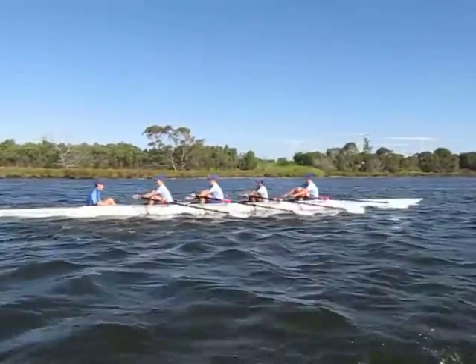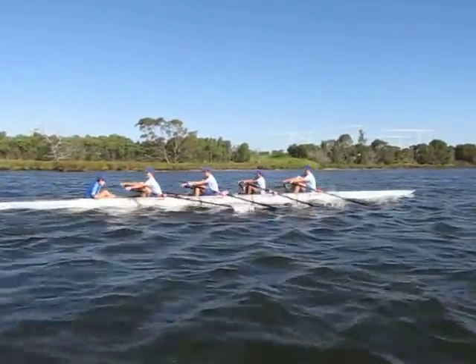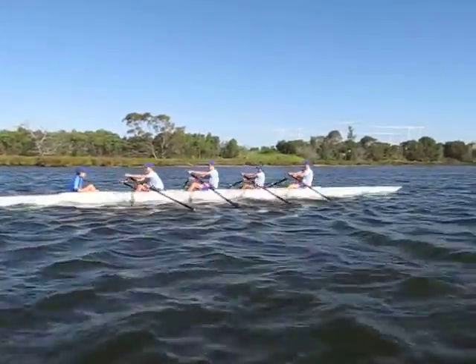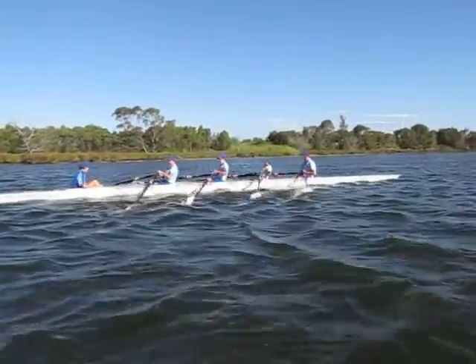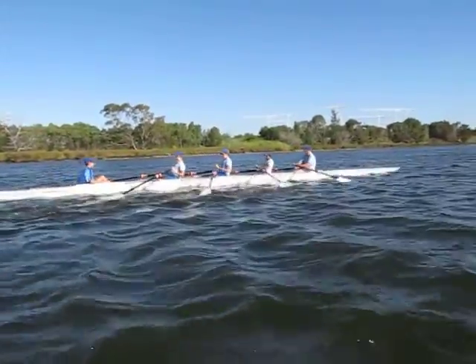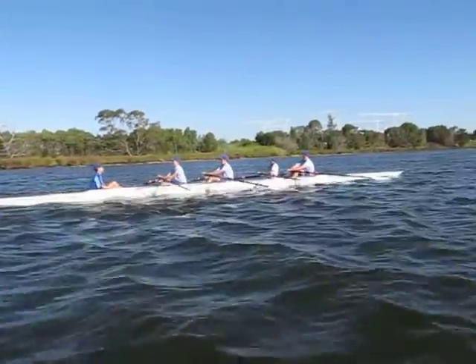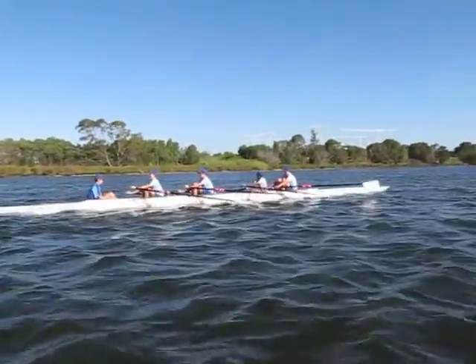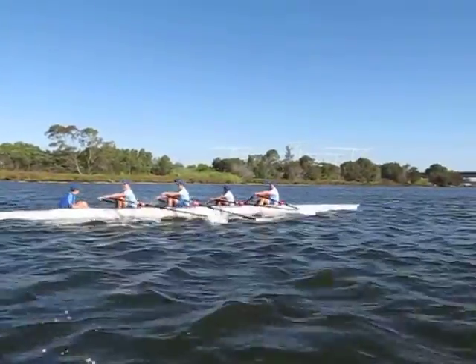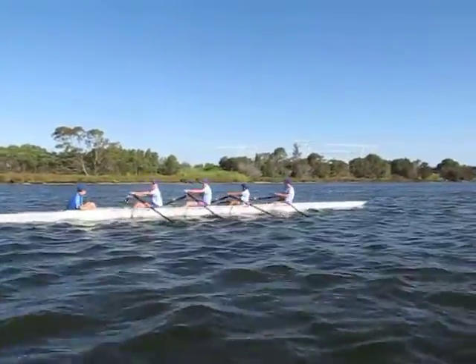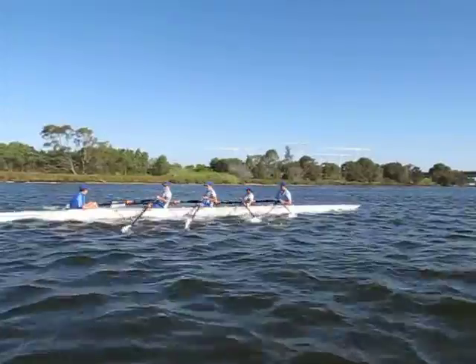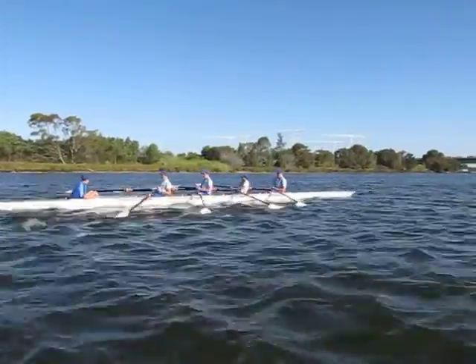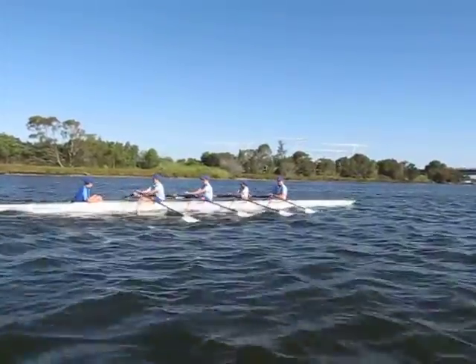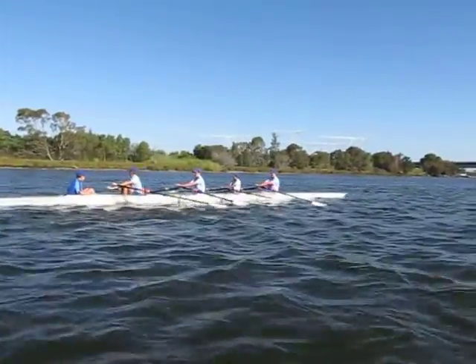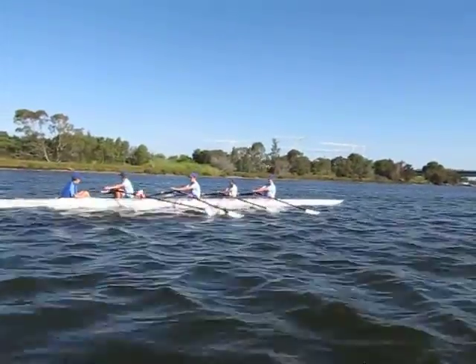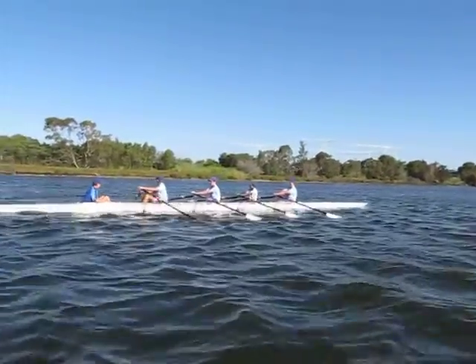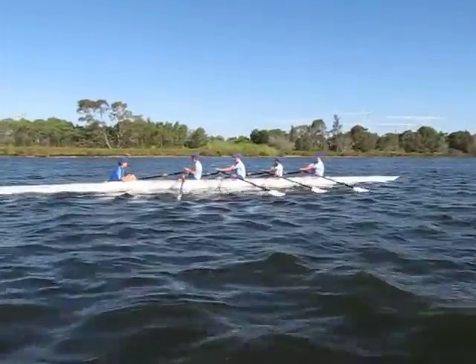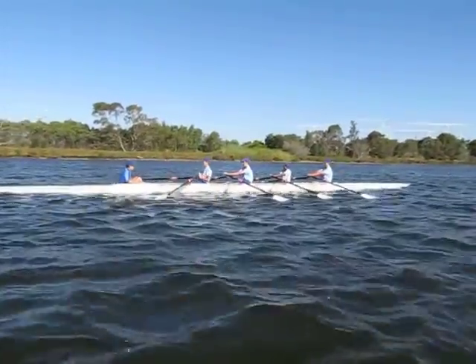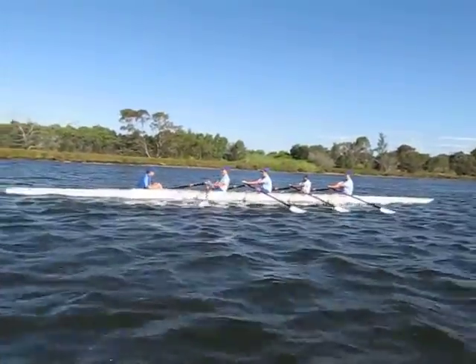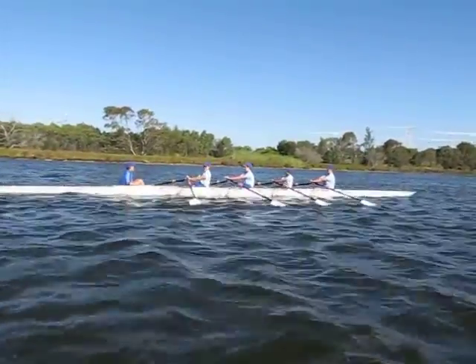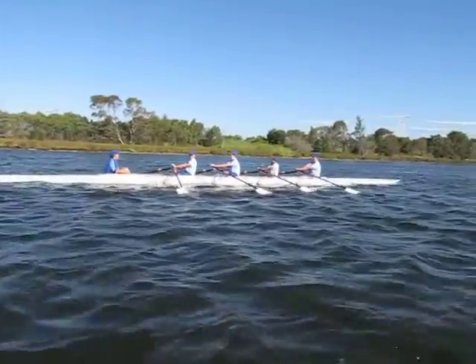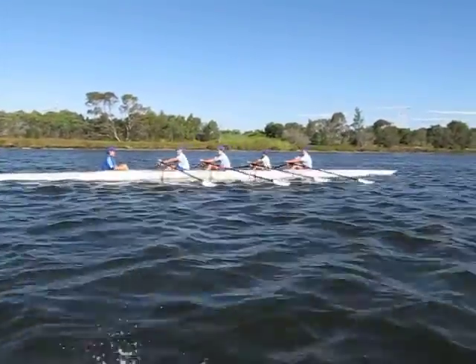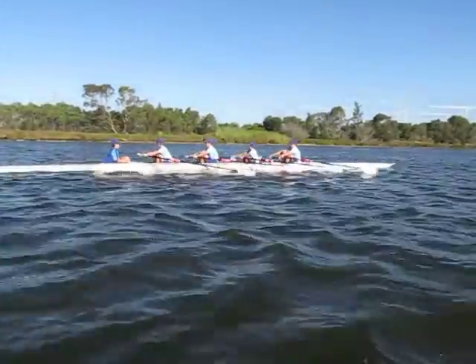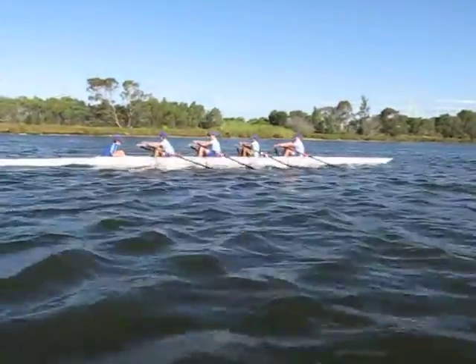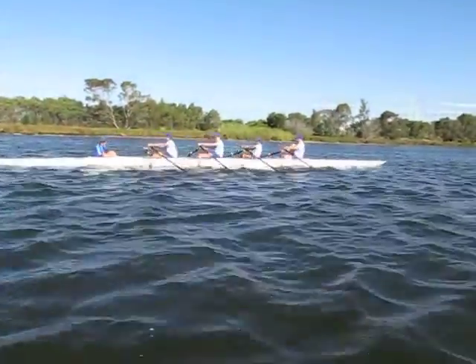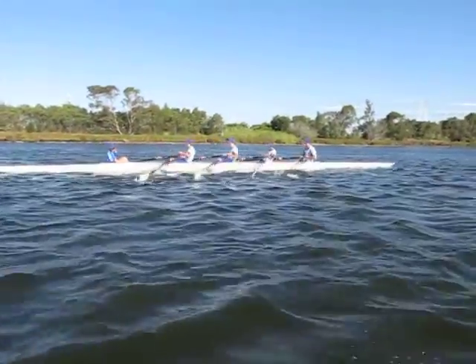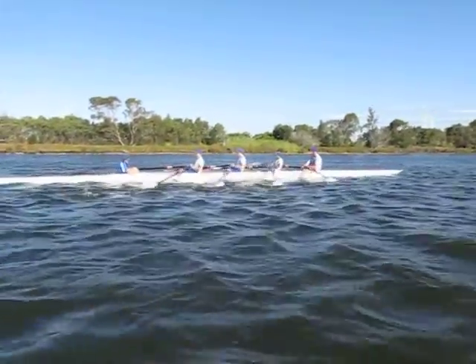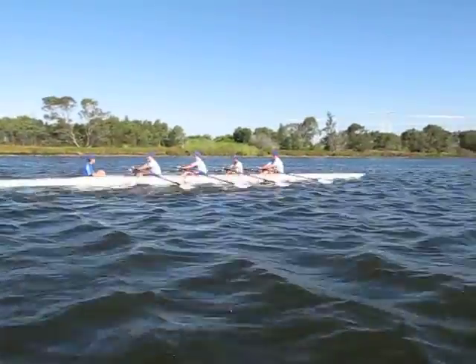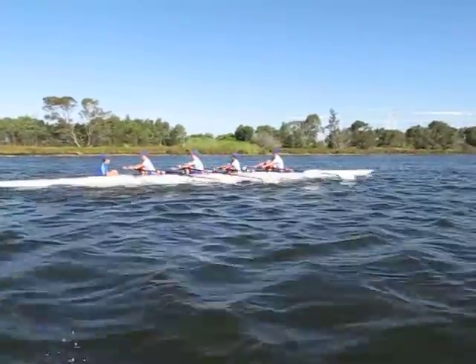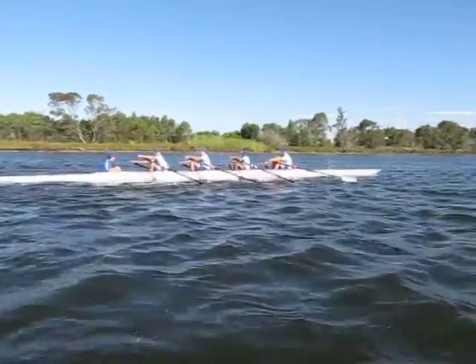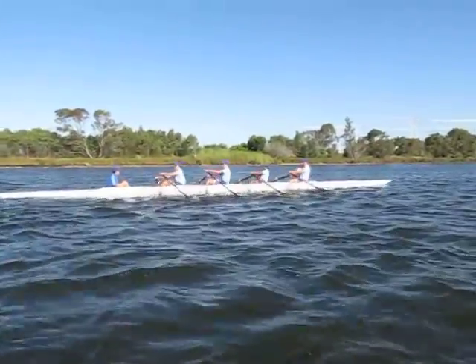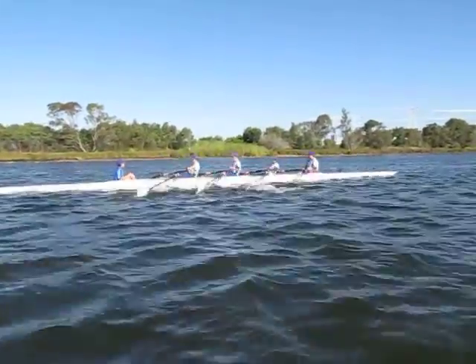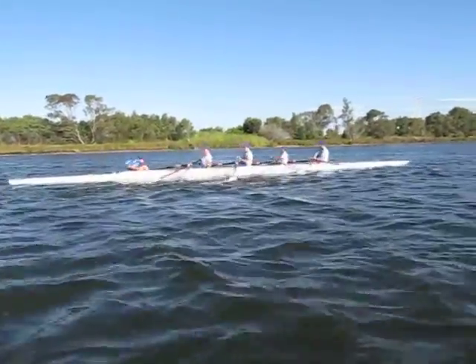Slow down and catch. Tap down, don't touch the water, feel the balance. More wheel. Strong finish, mark on the finish. Hang on the finish.